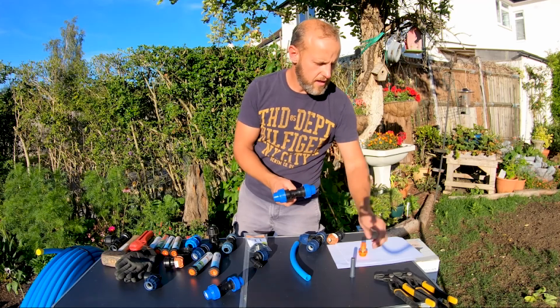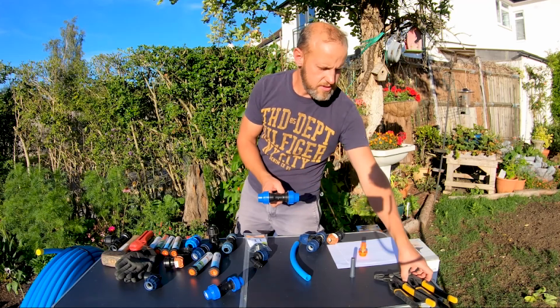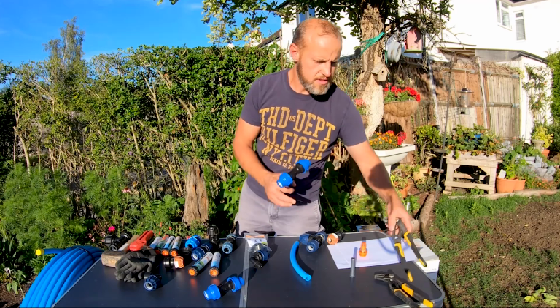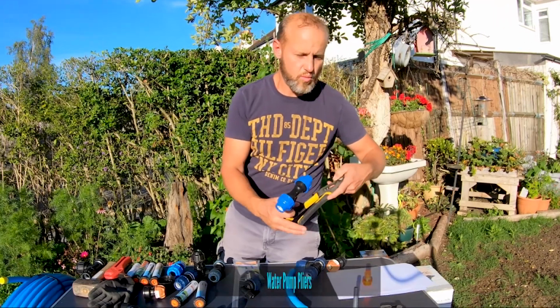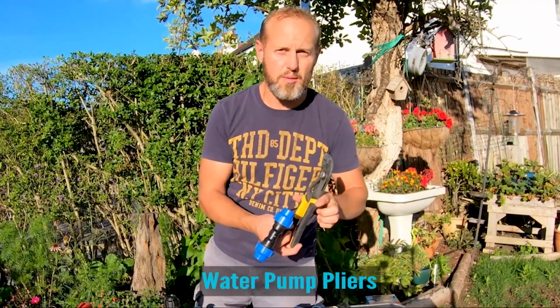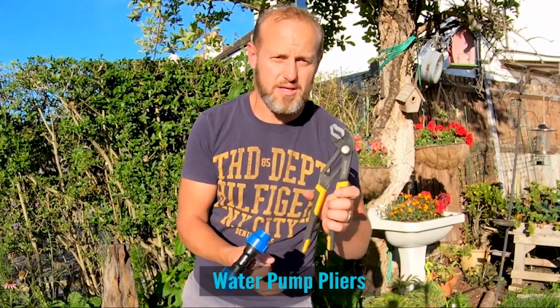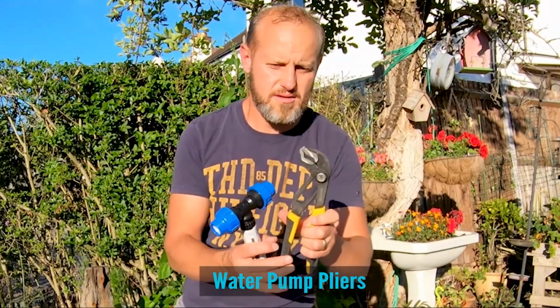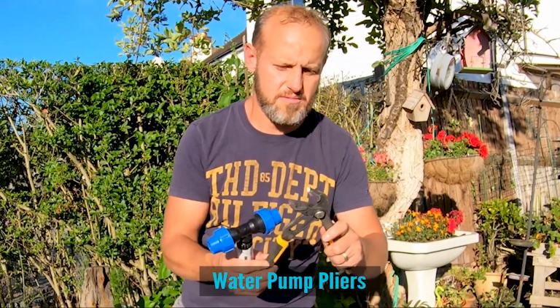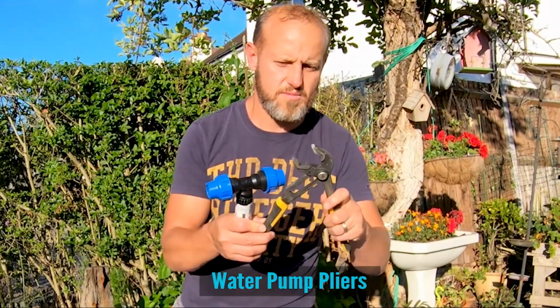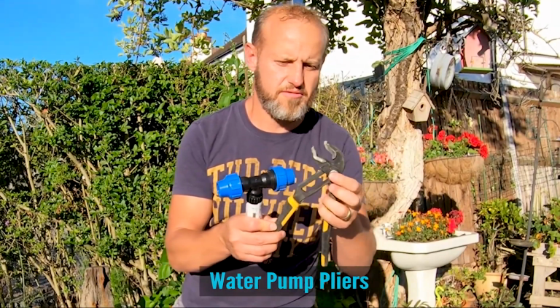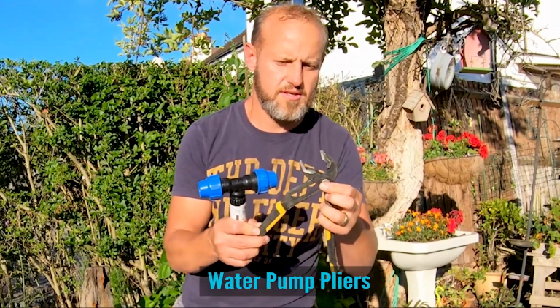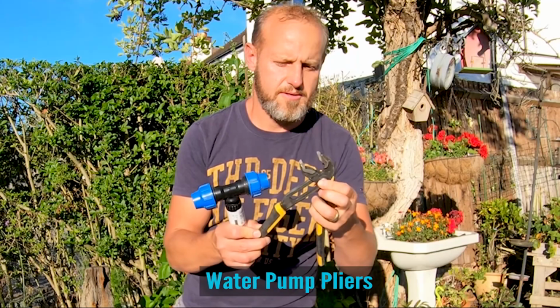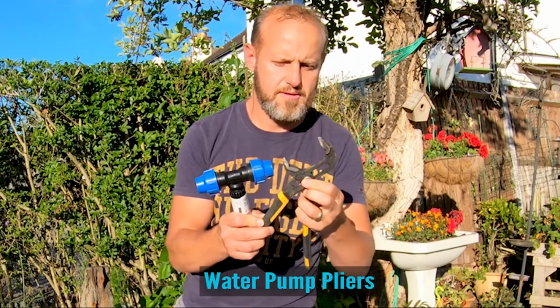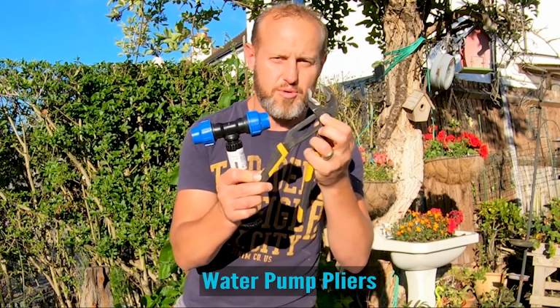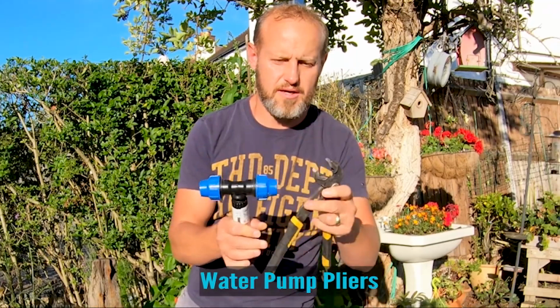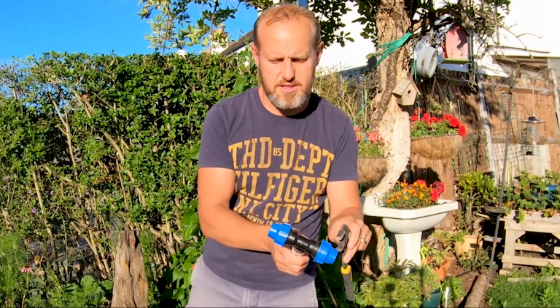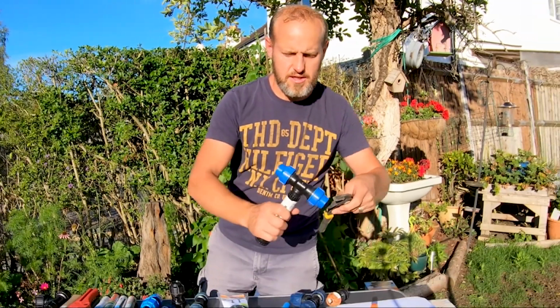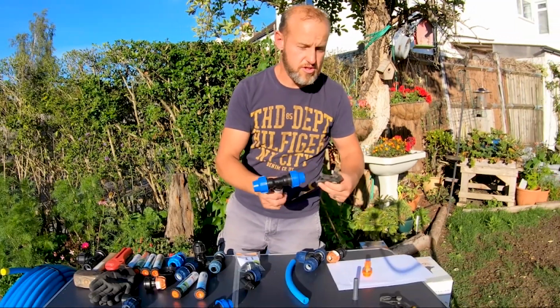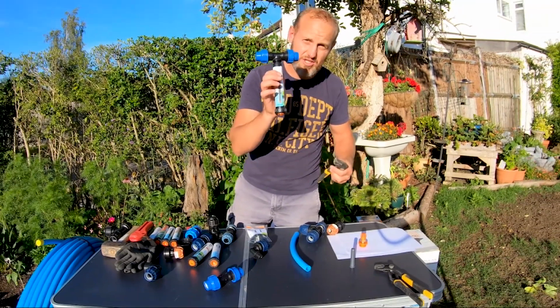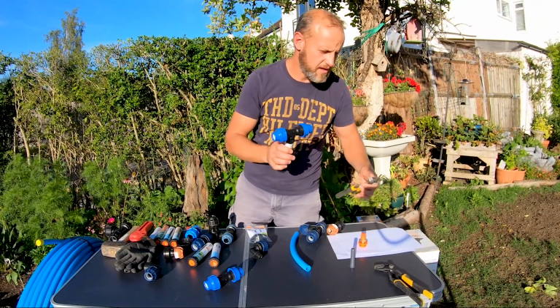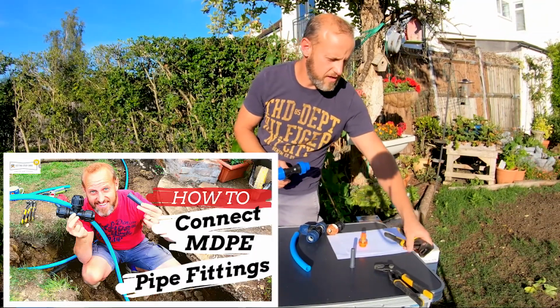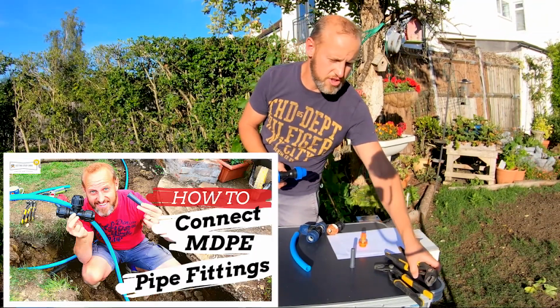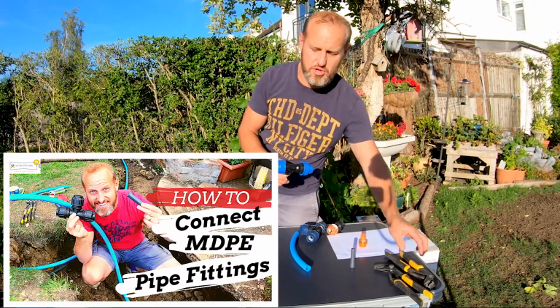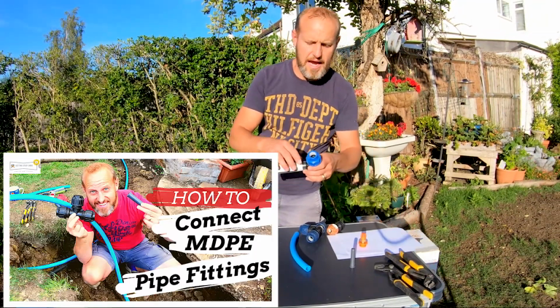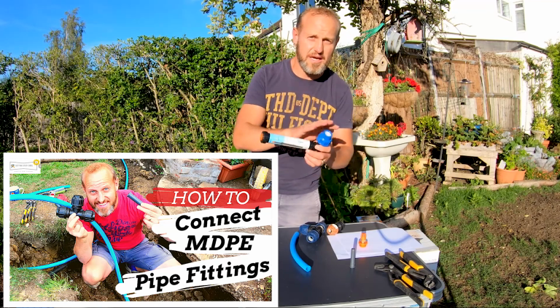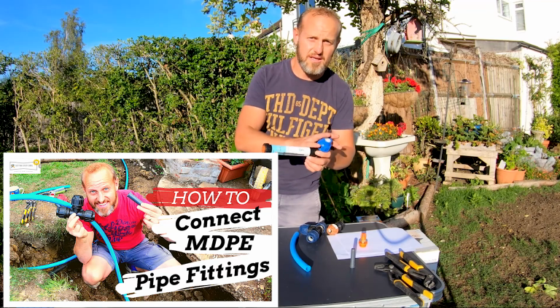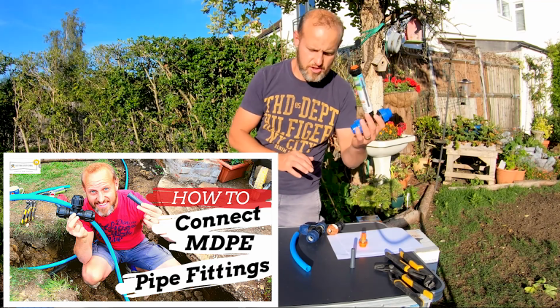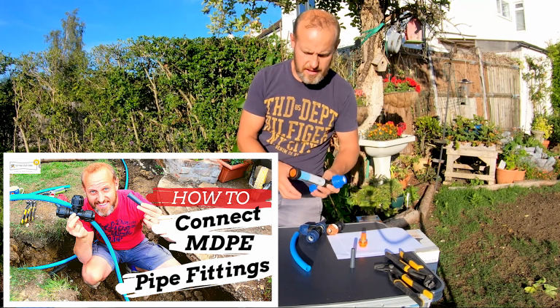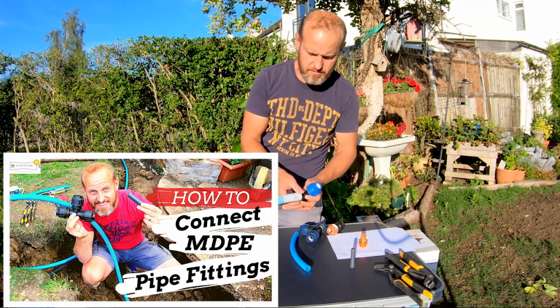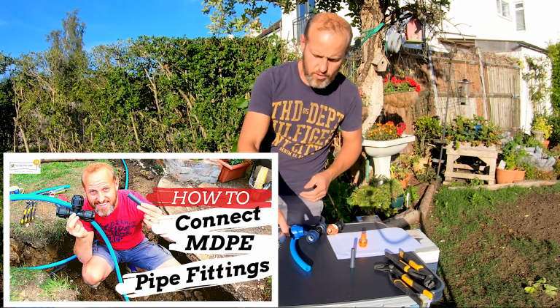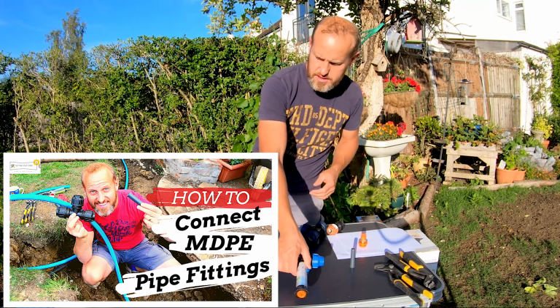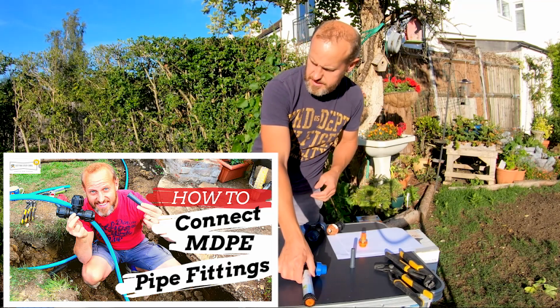In terms of the fittings themselves, to connect them I use water pump pliers — they can shift up or down. I do have another video that shows you how to make a secure connection with these fittings.